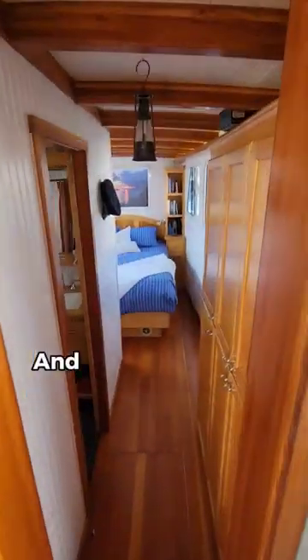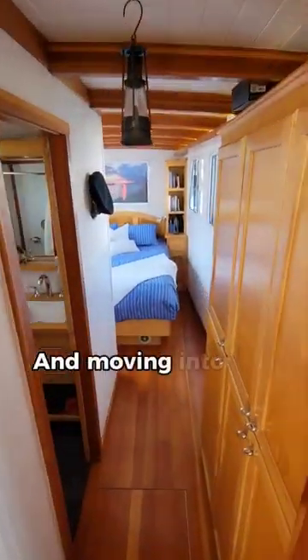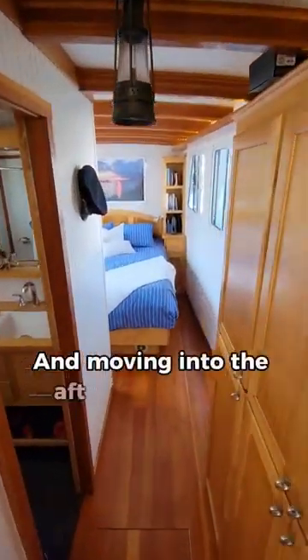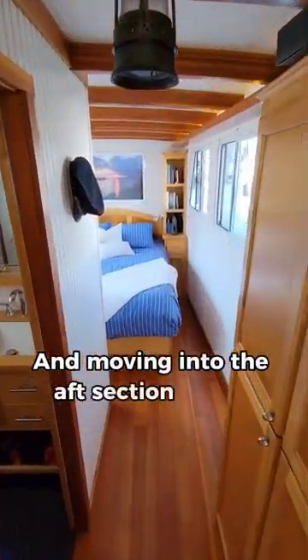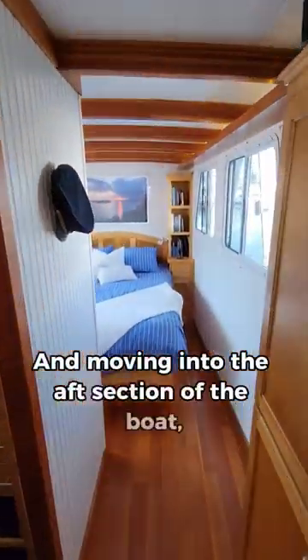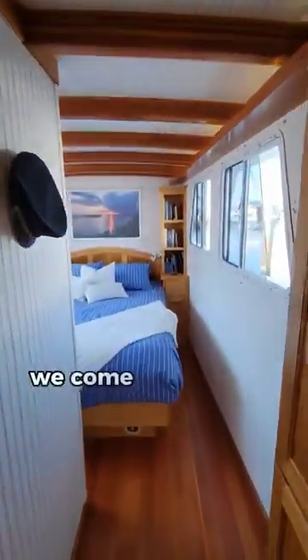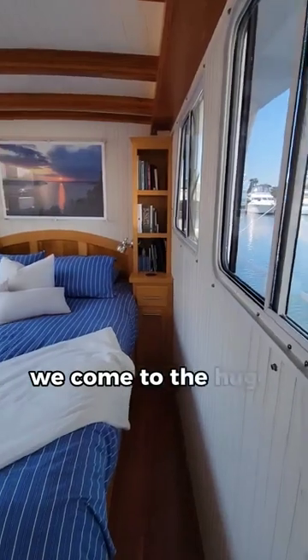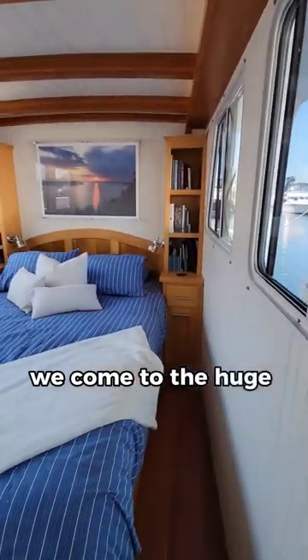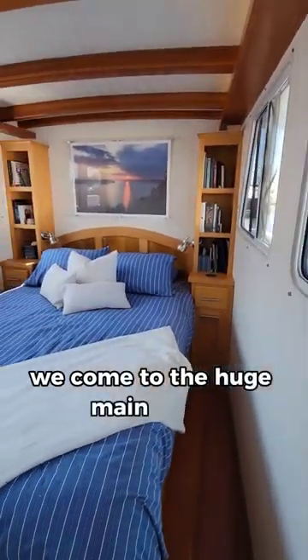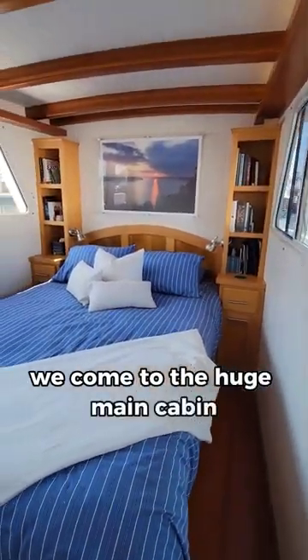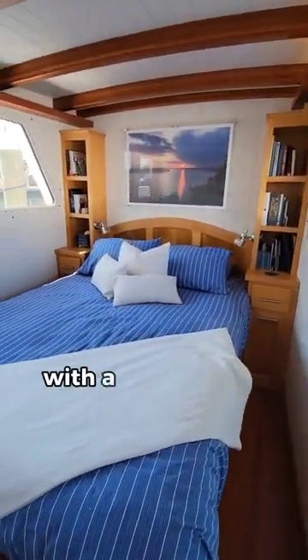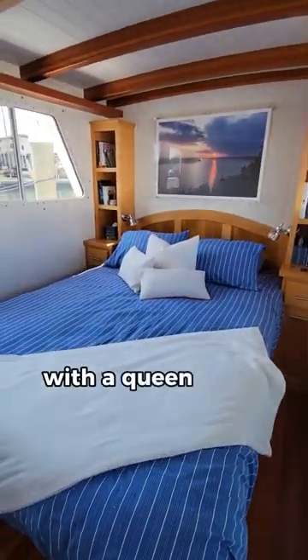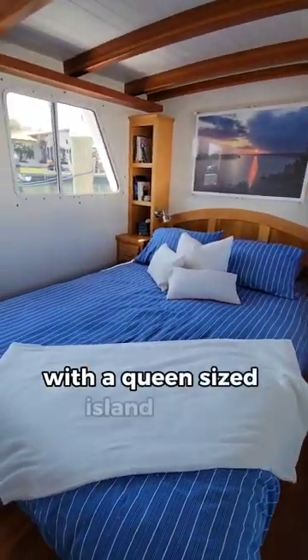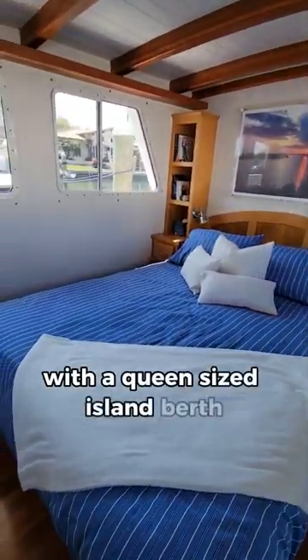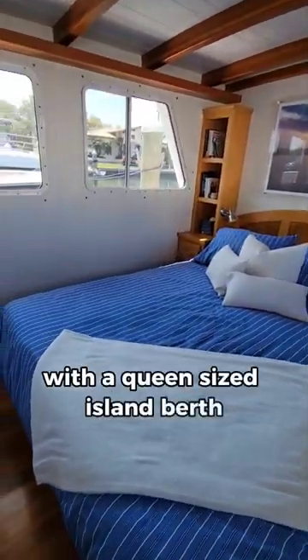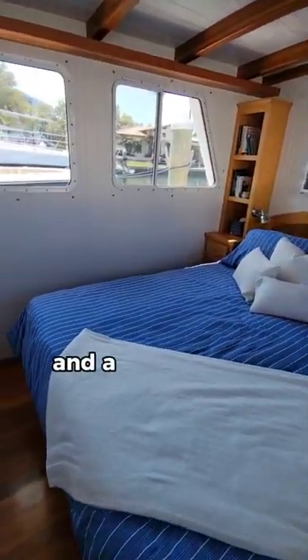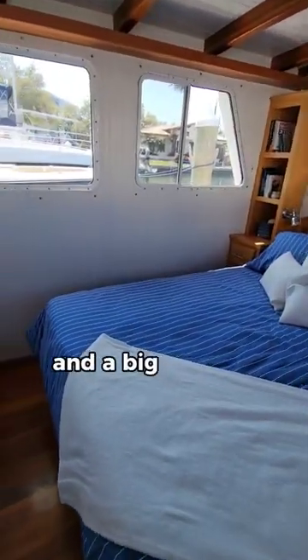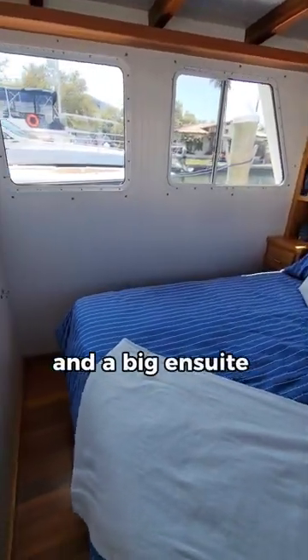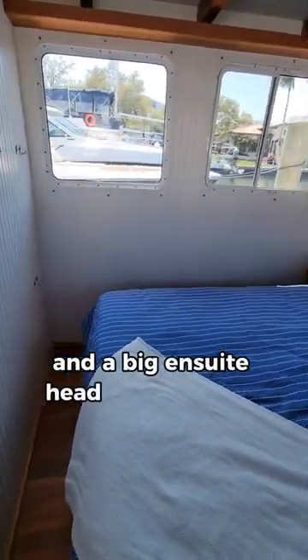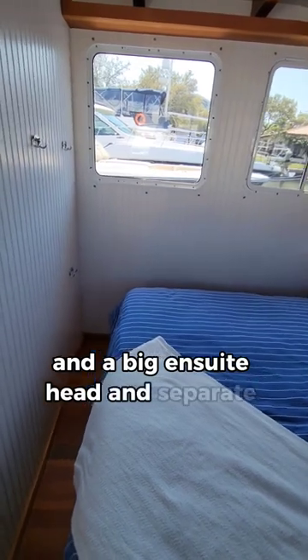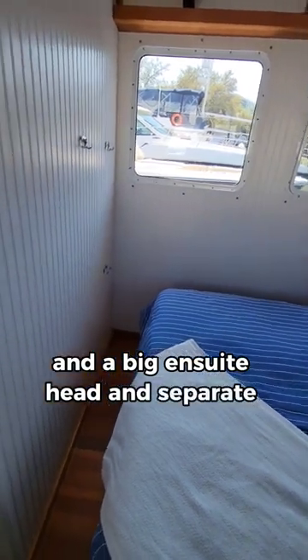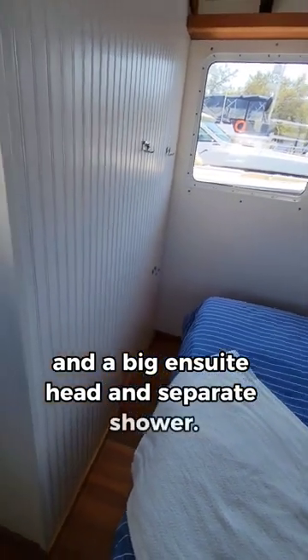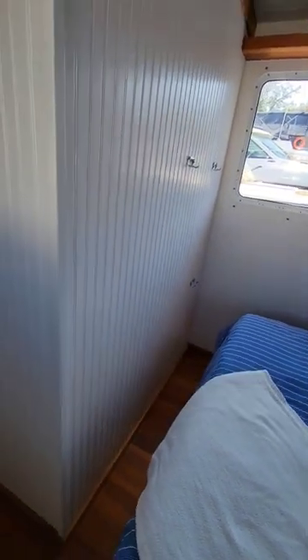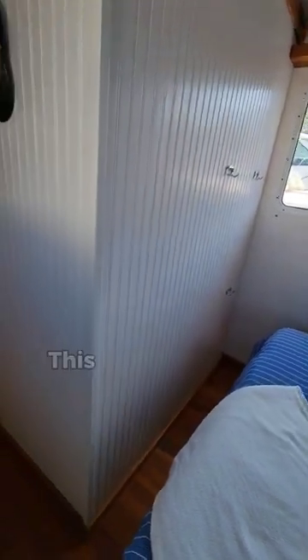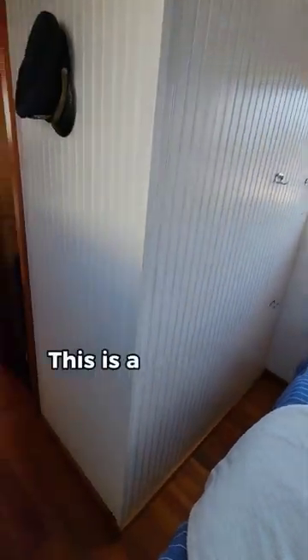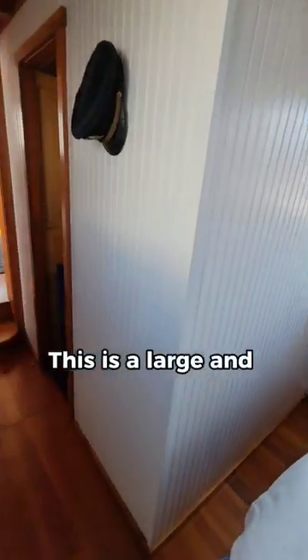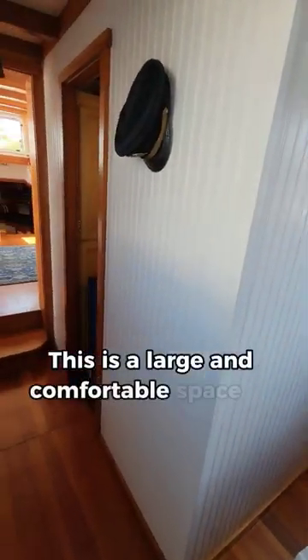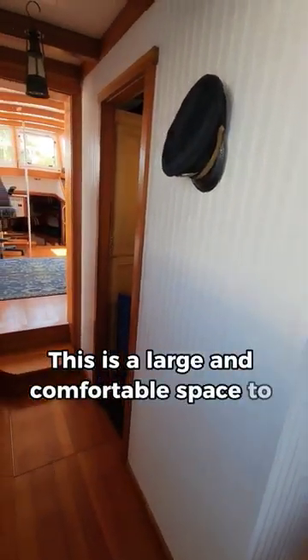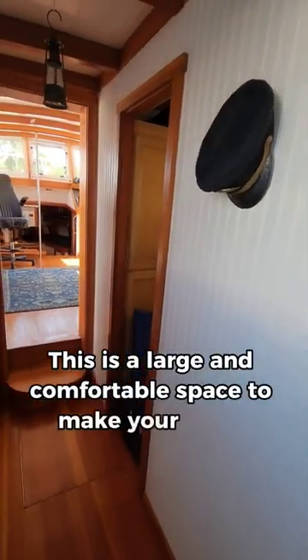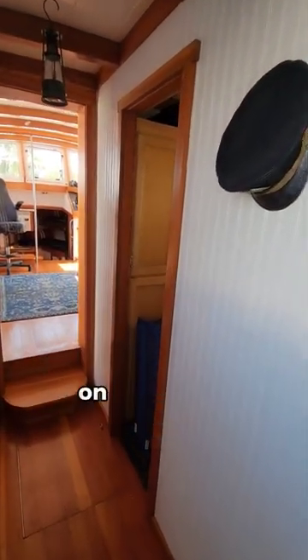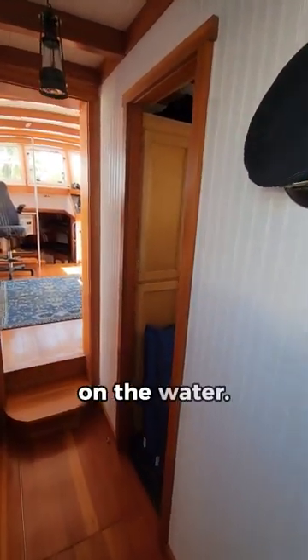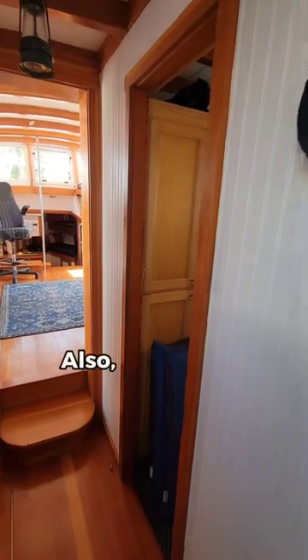Moving into the aft section of the boat, we come to the huge main cabin with a queen-sized island berth and a big ensuite head and separate shower. This is a large and comfortable space to make your home on the water.